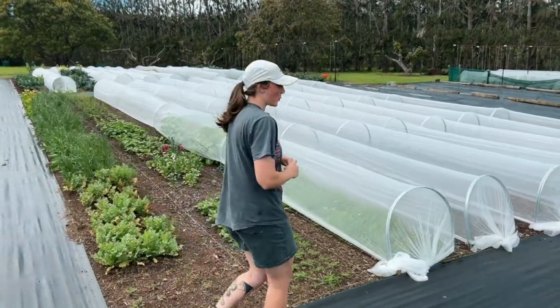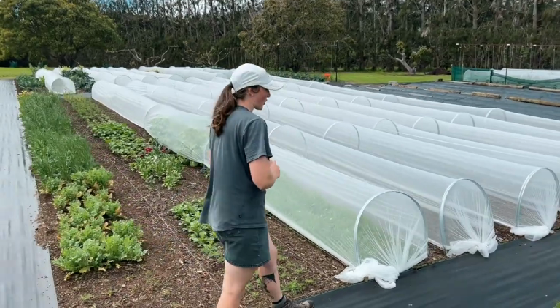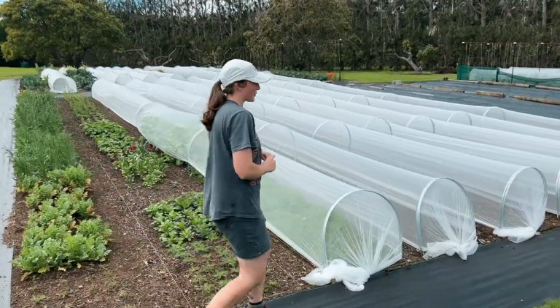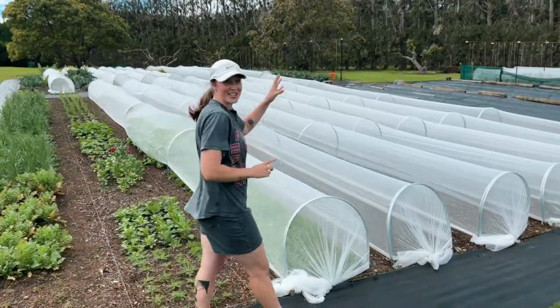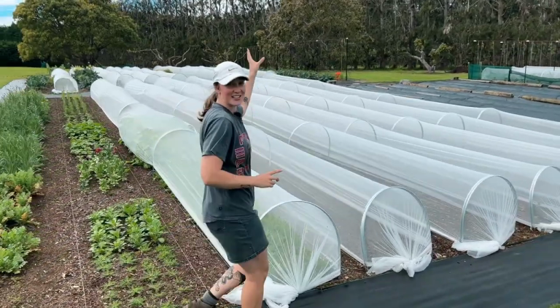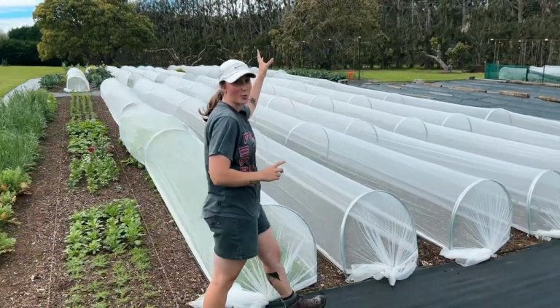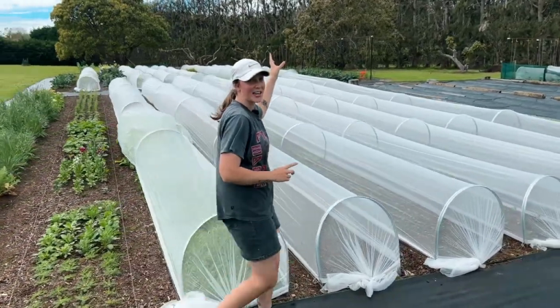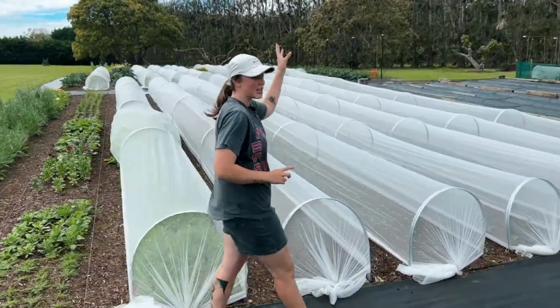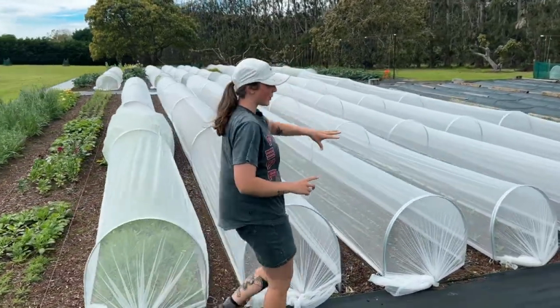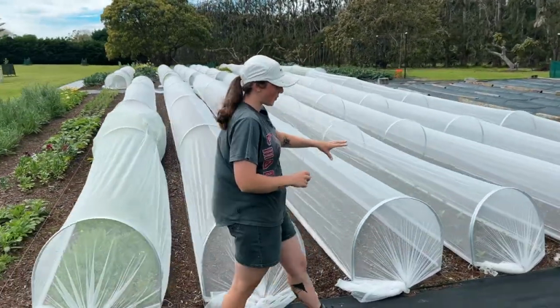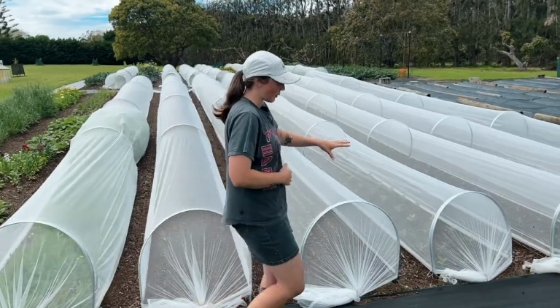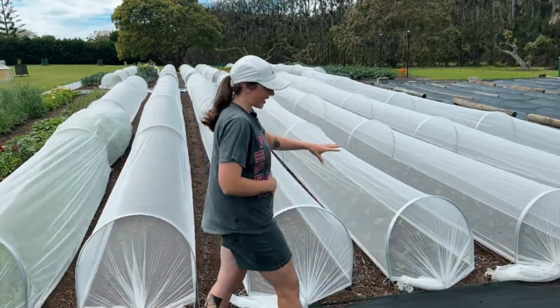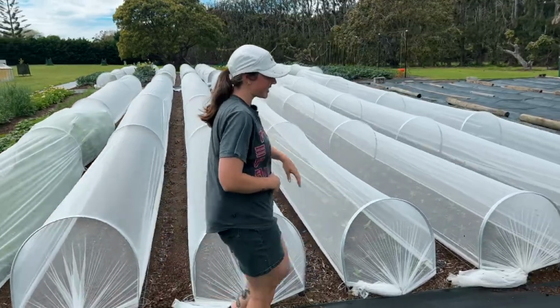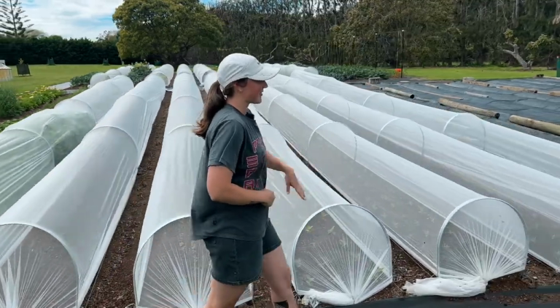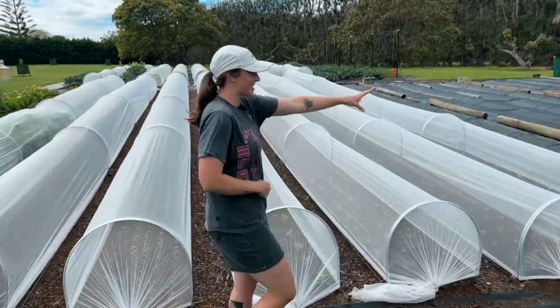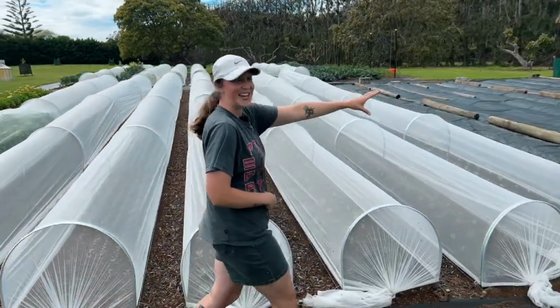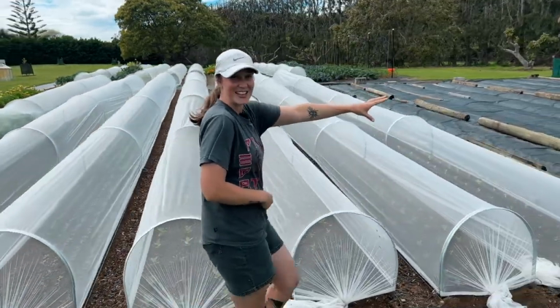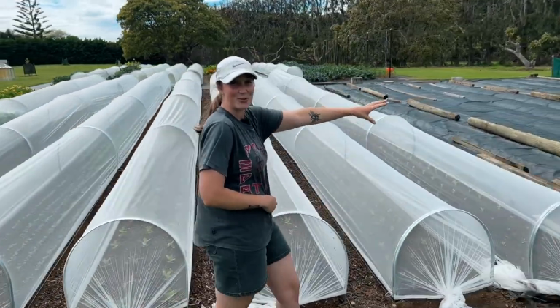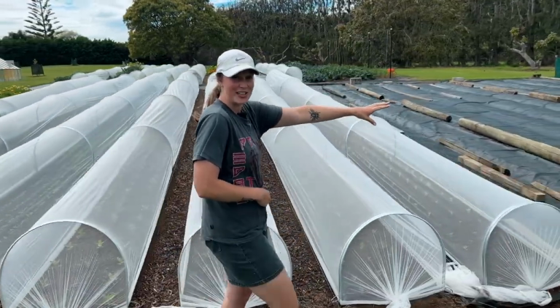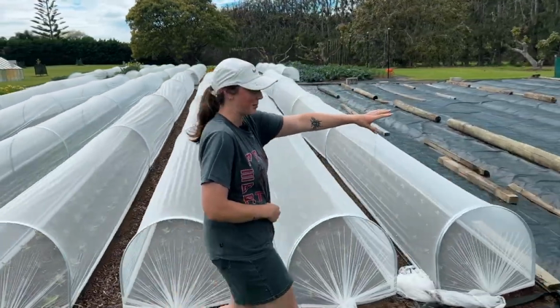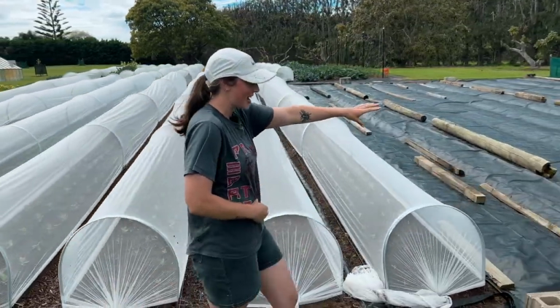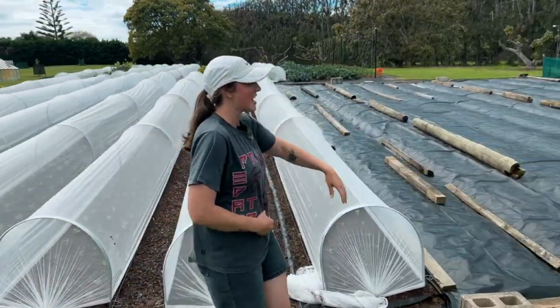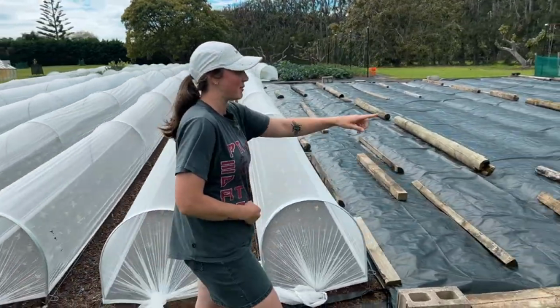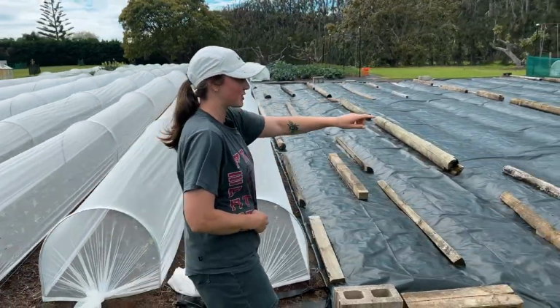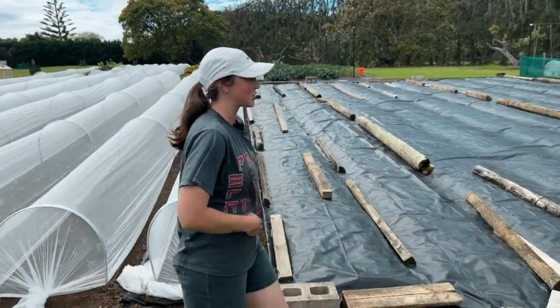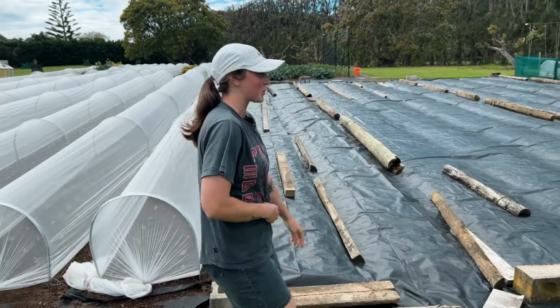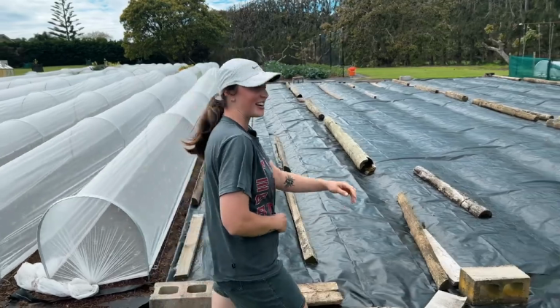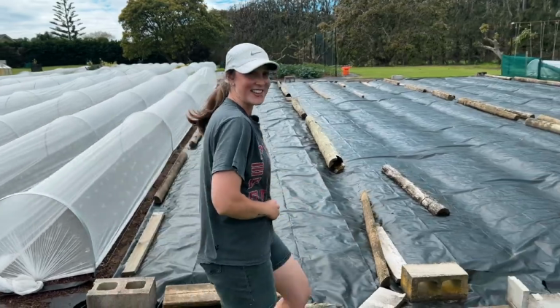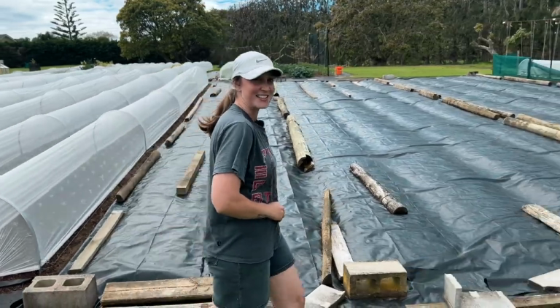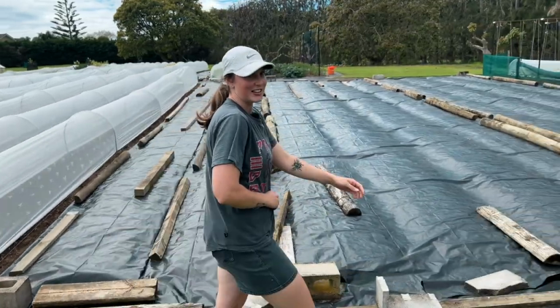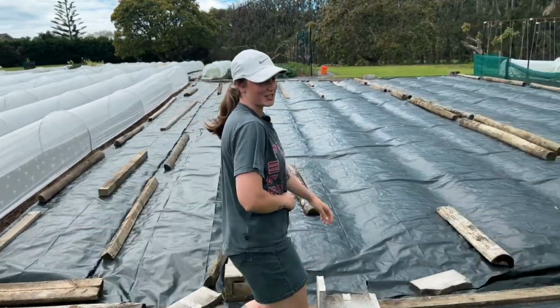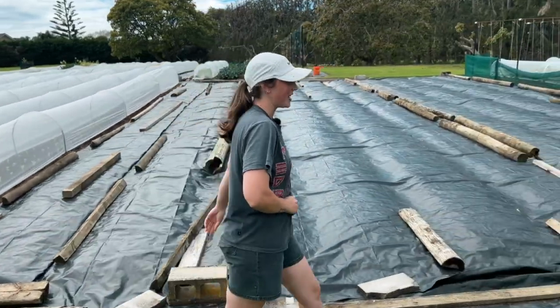We've got 14 in the top garden, 24 in the bottom garden, the last 10 here ready to plant, and we've just finished this one here at the end last week.